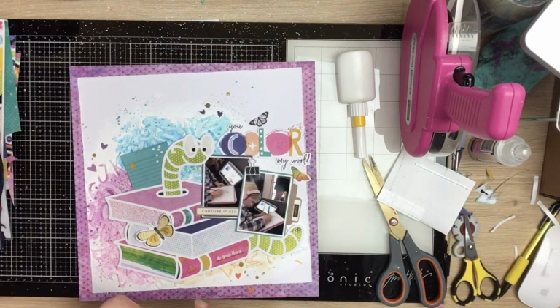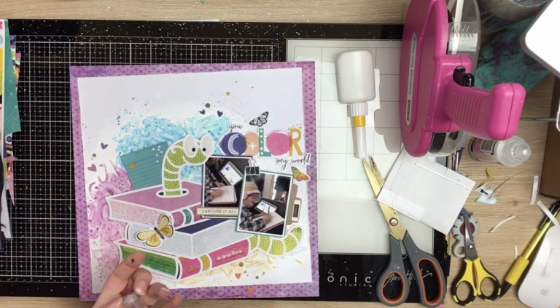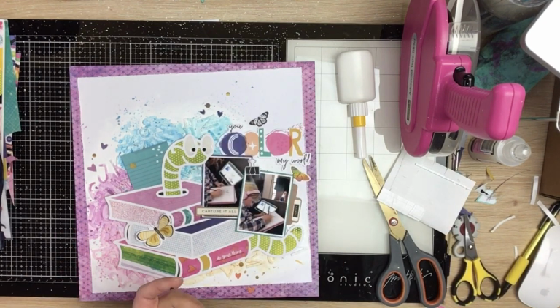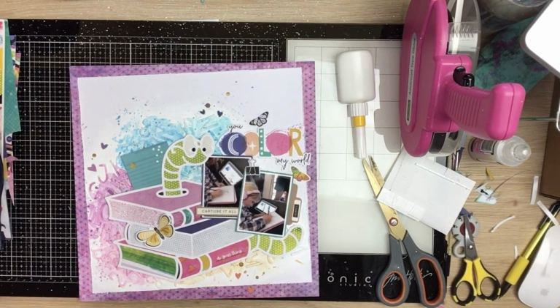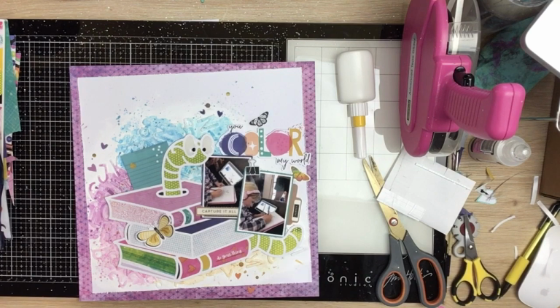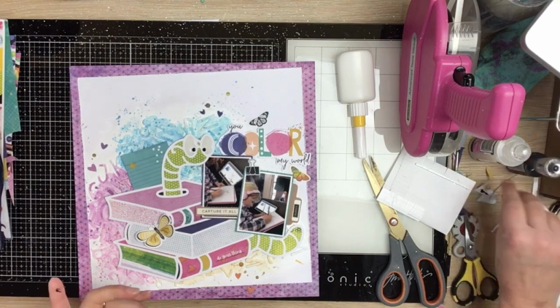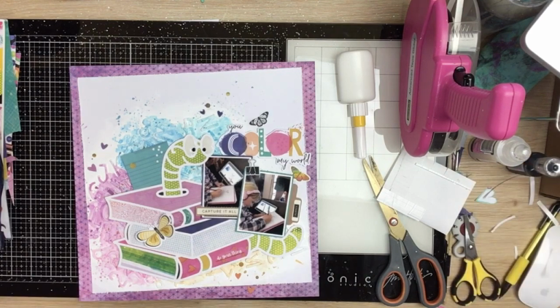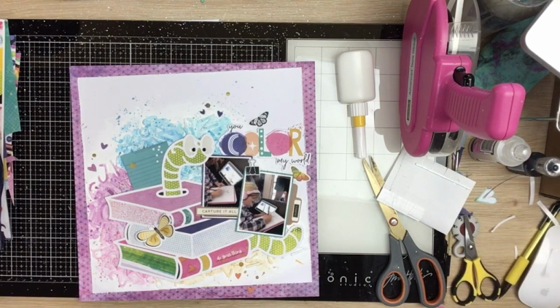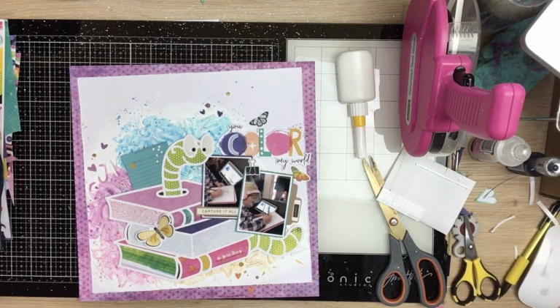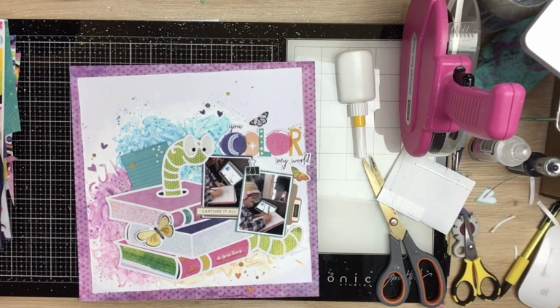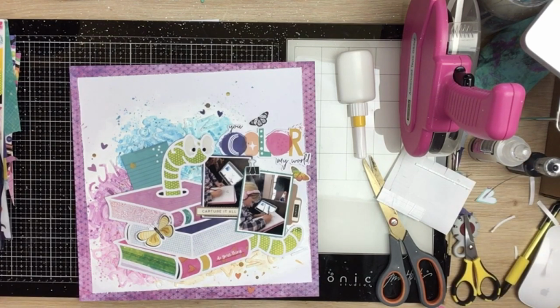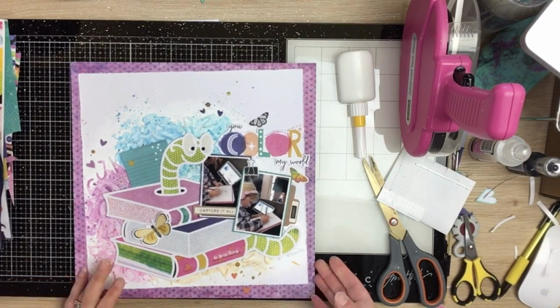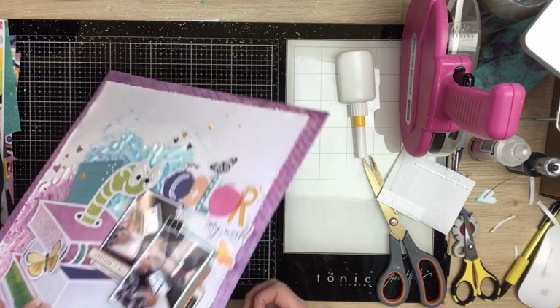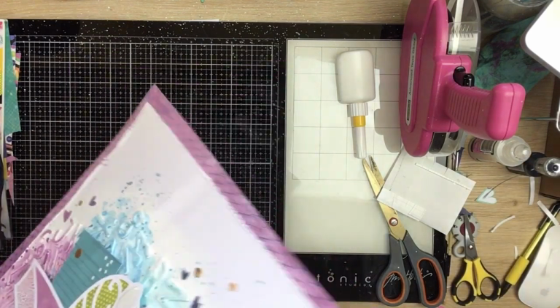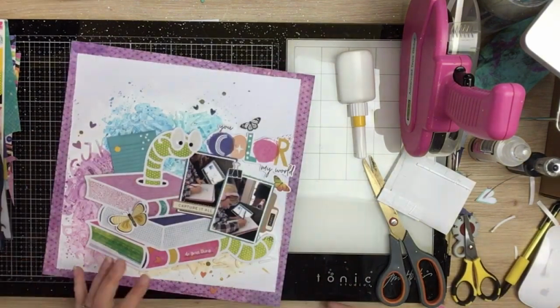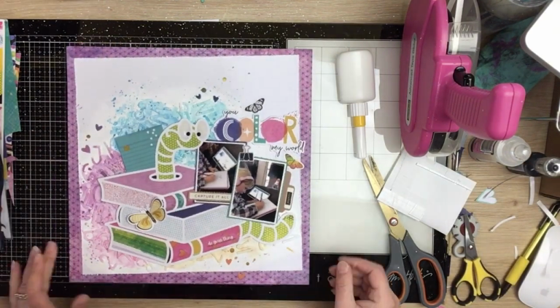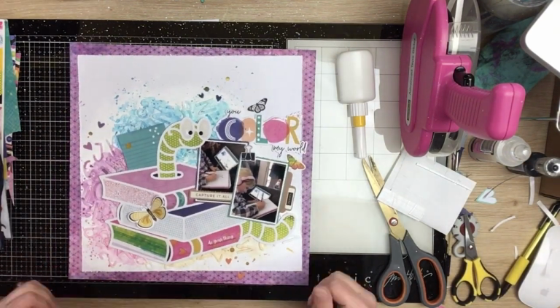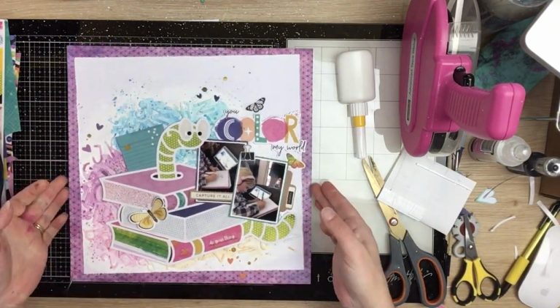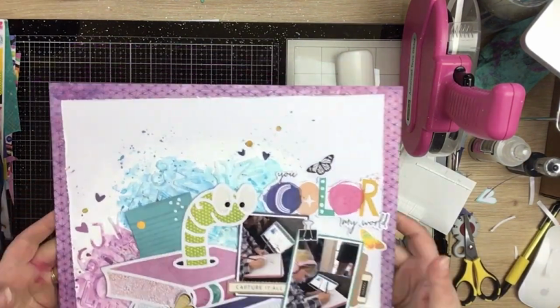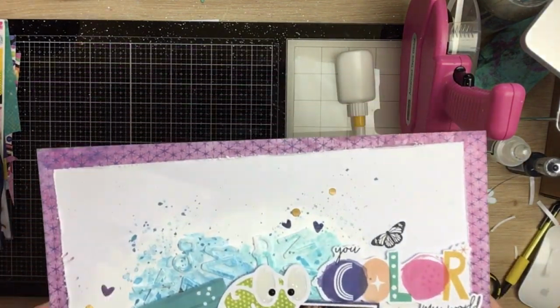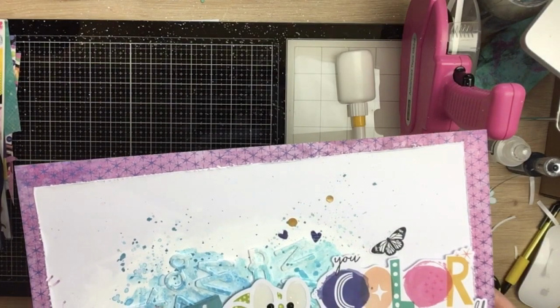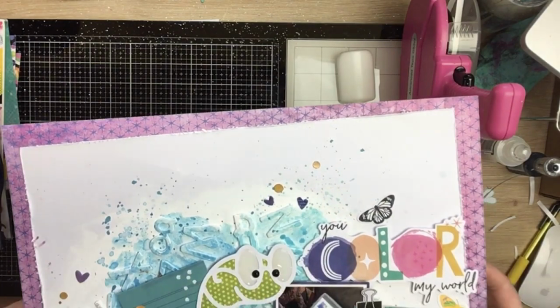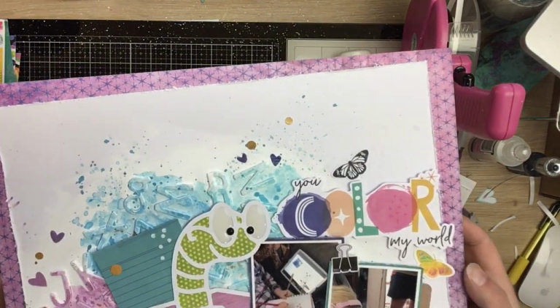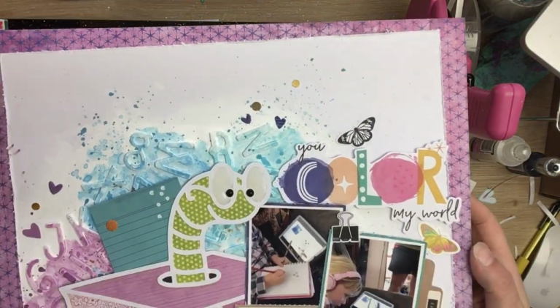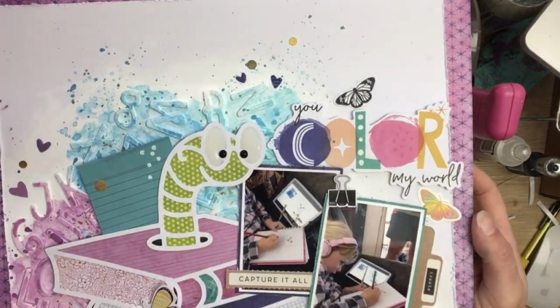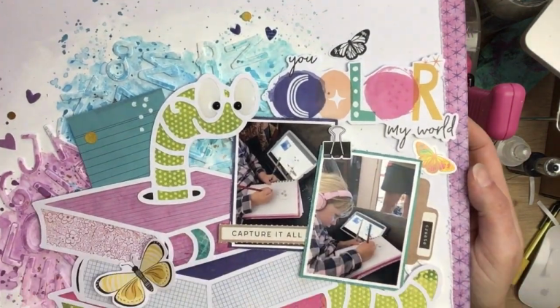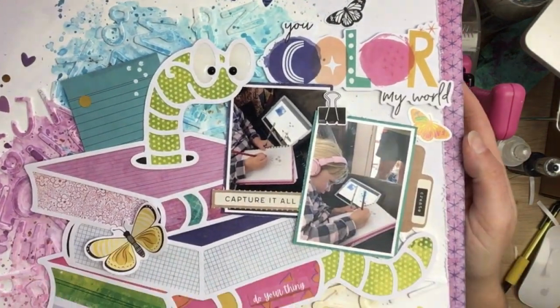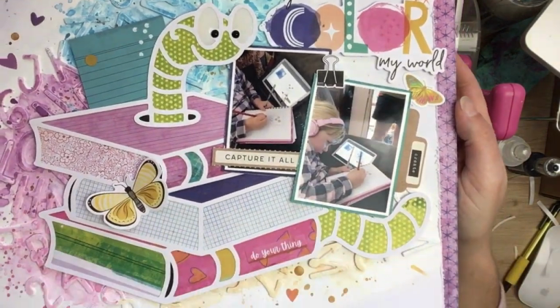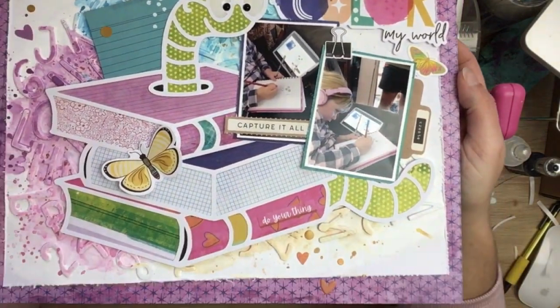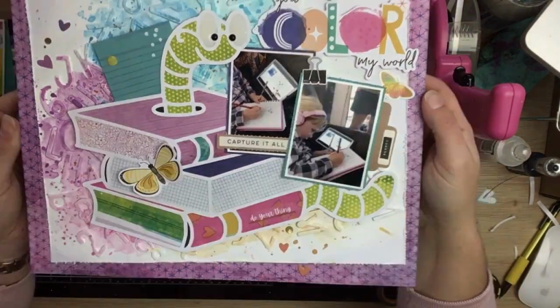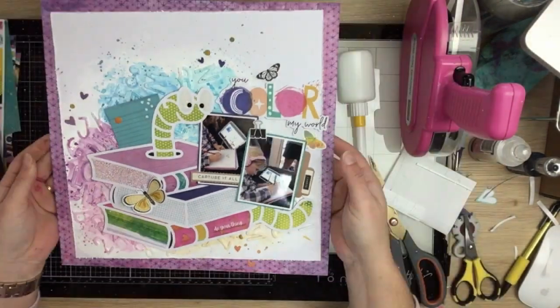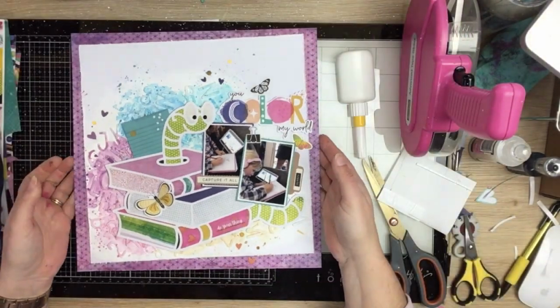The link to the Confessions of a Paper Edit Facebook group is in the description box below — make sure you pop on over and enter some of the challenges. Until next time, bye guys!